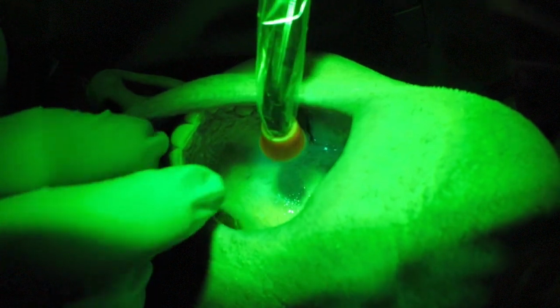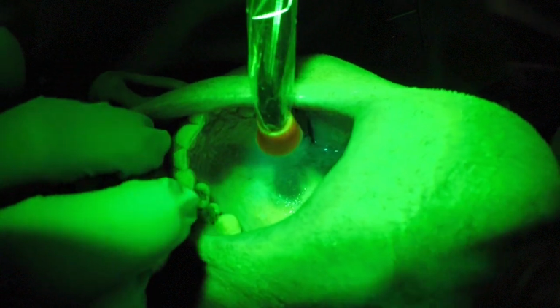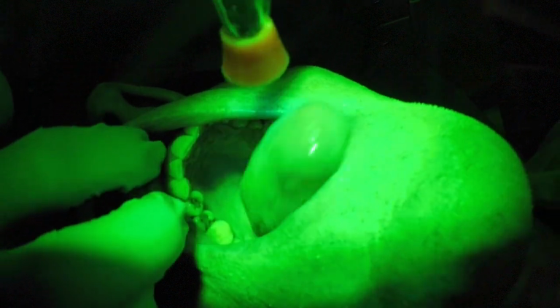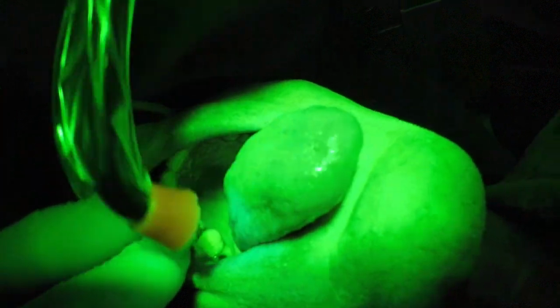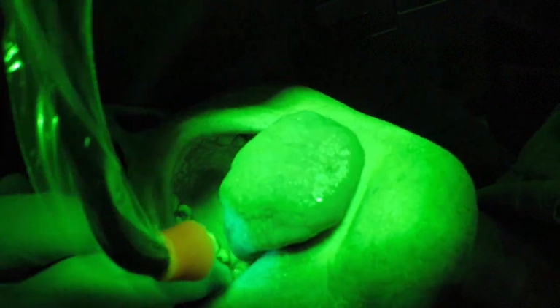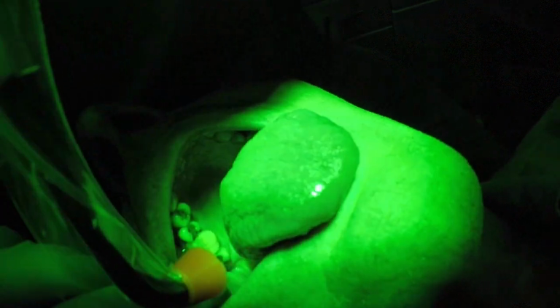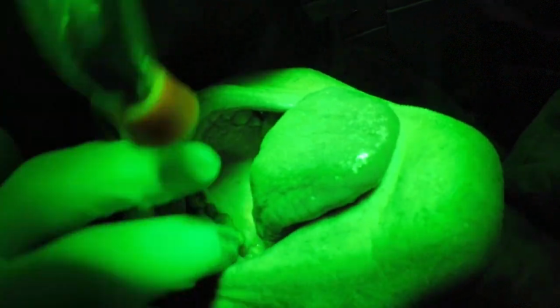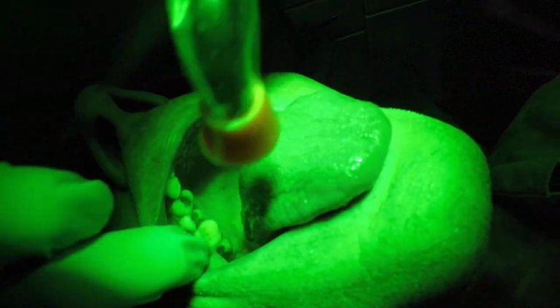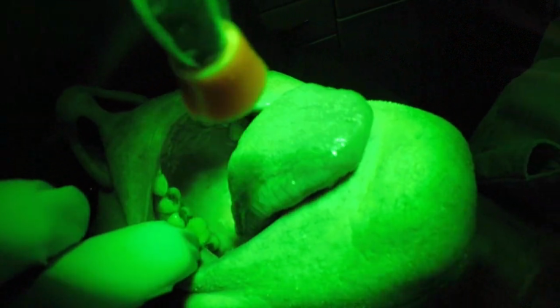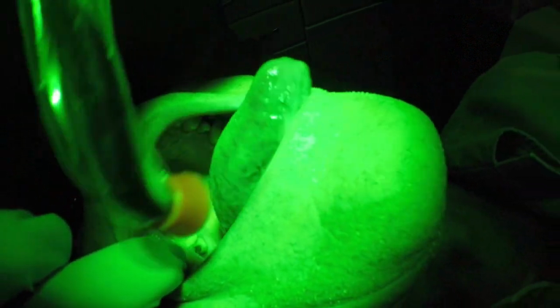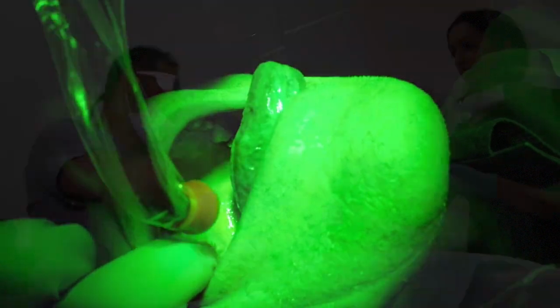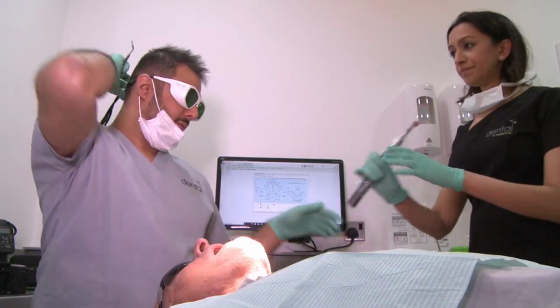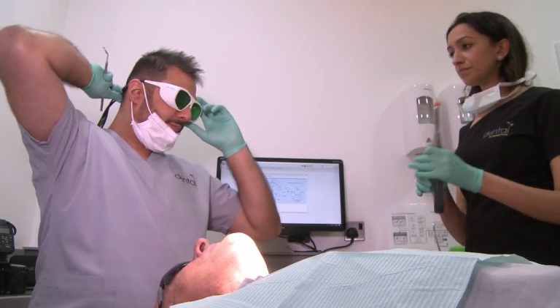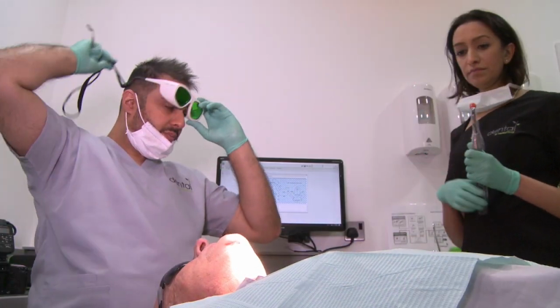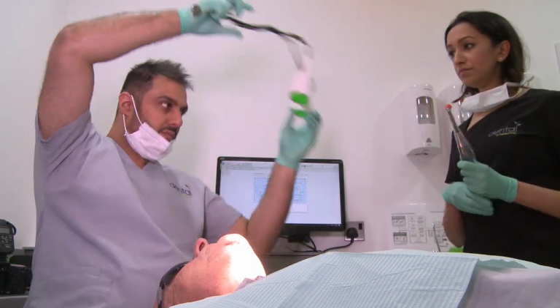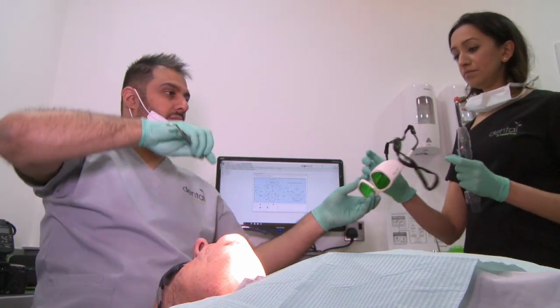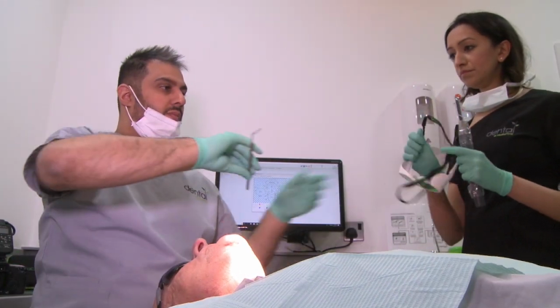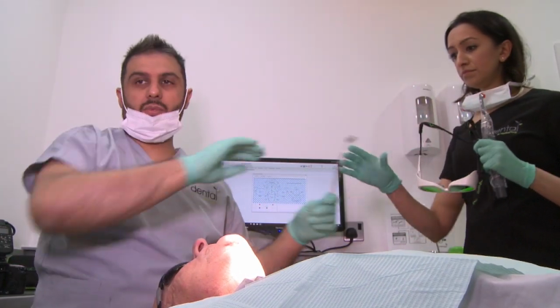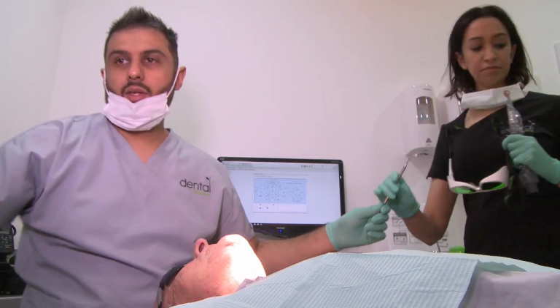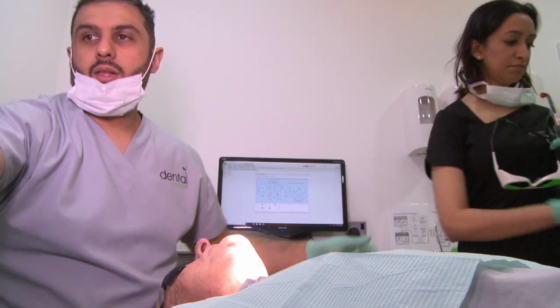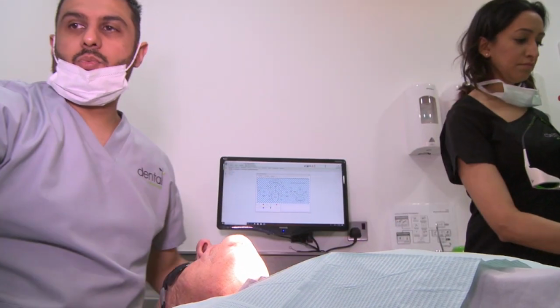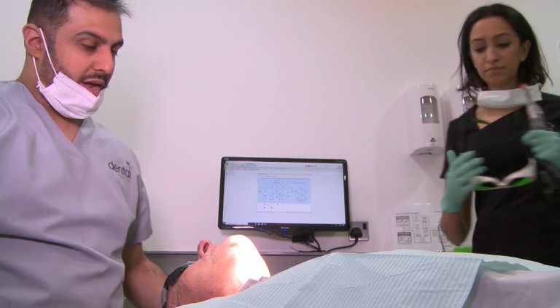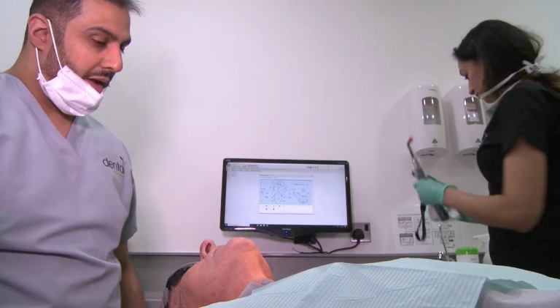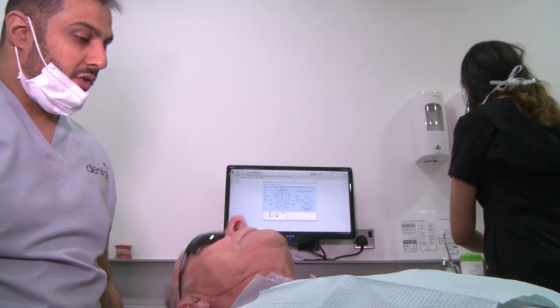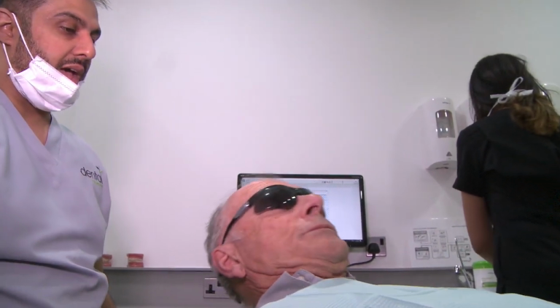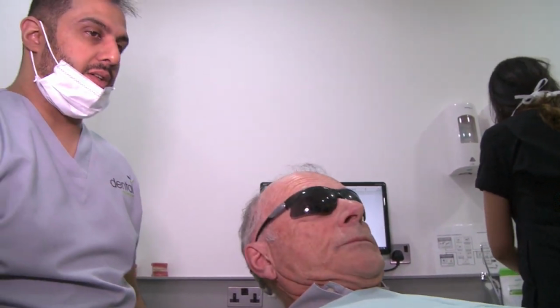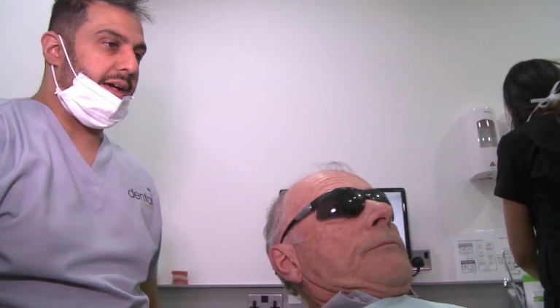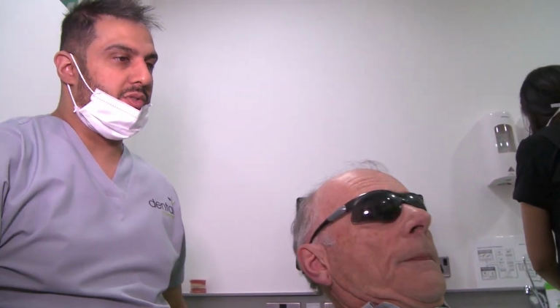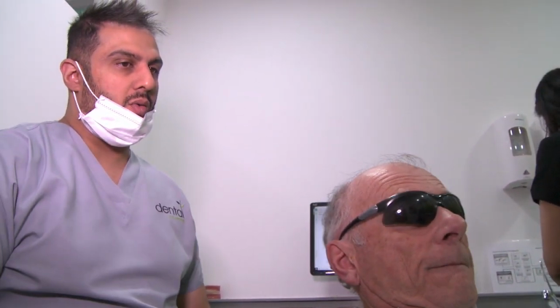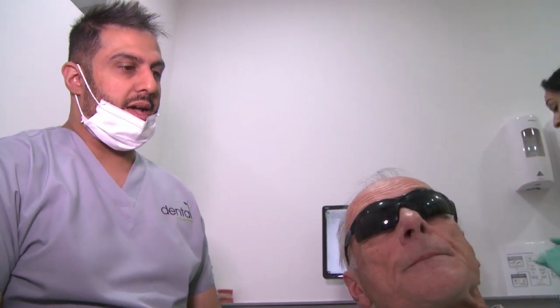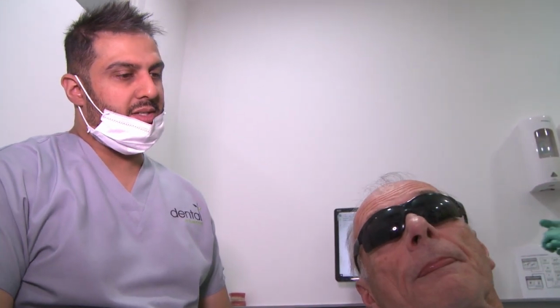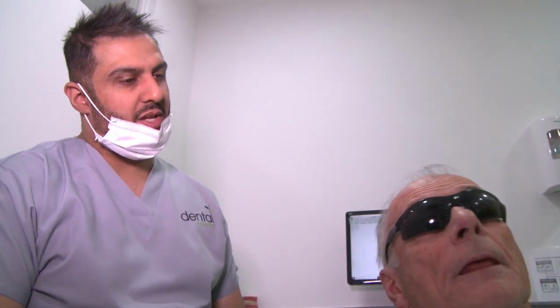Can you stick your tongue out for me please? The procedure is very quick and painless — it takes less than a minute to do and it's done on every routine examination at the clinic. Everything looks clear. Well done and we'll see you again in six months time.